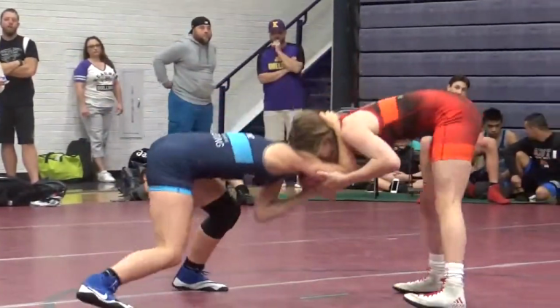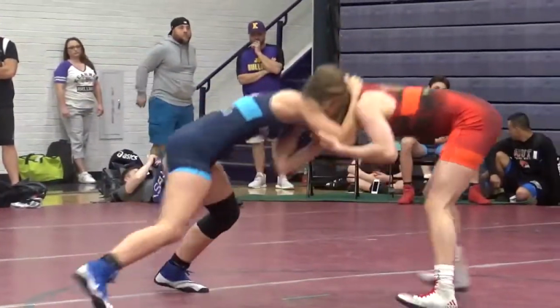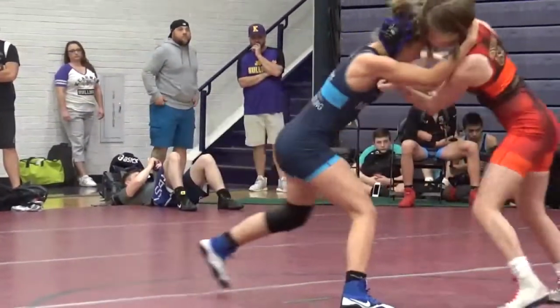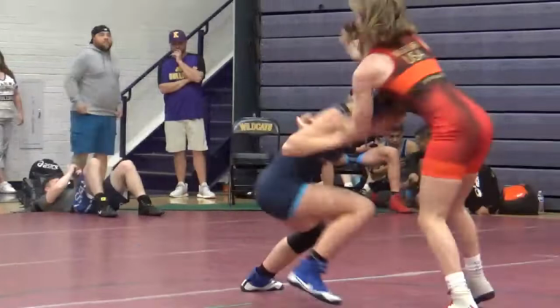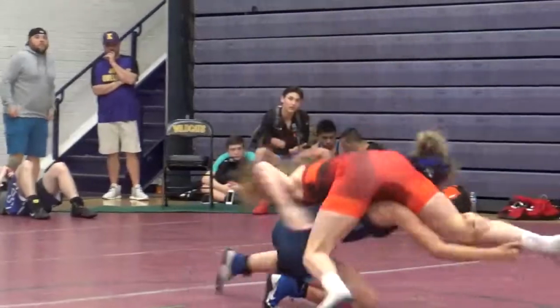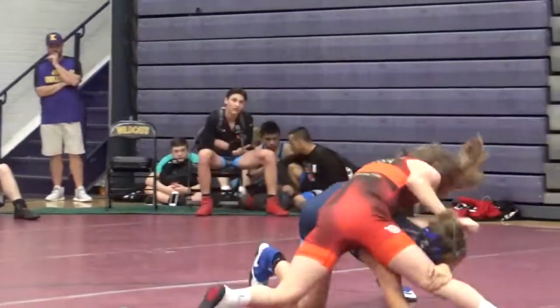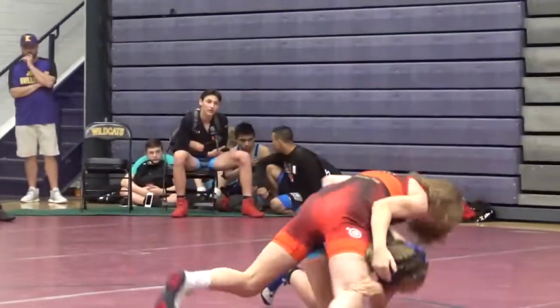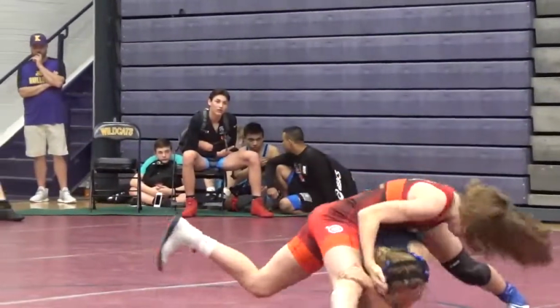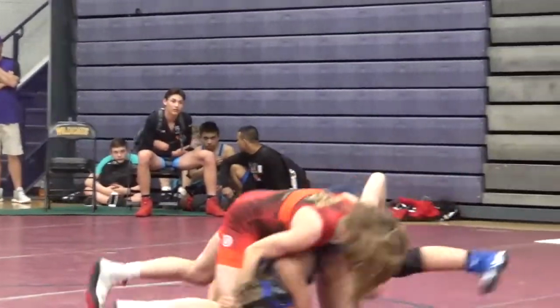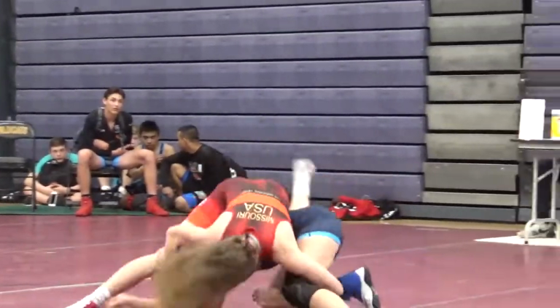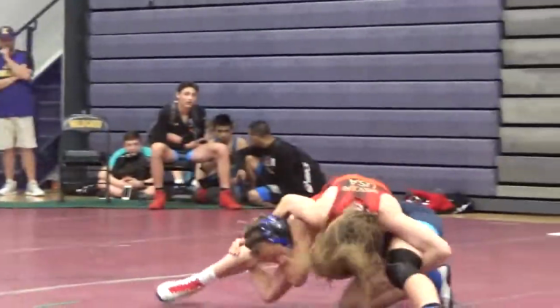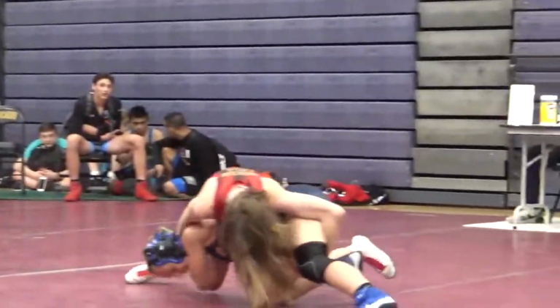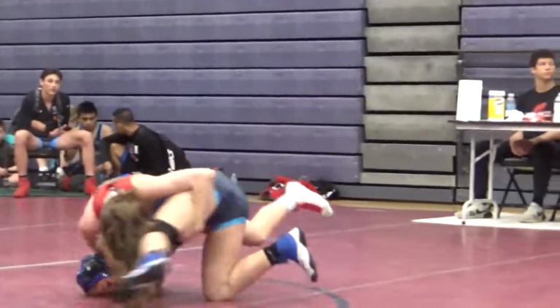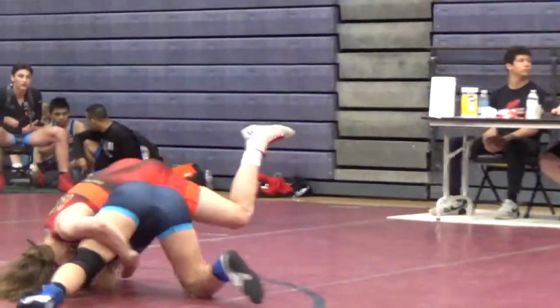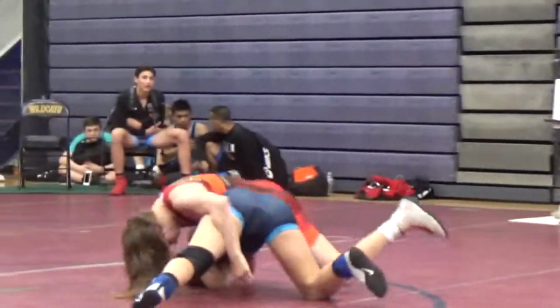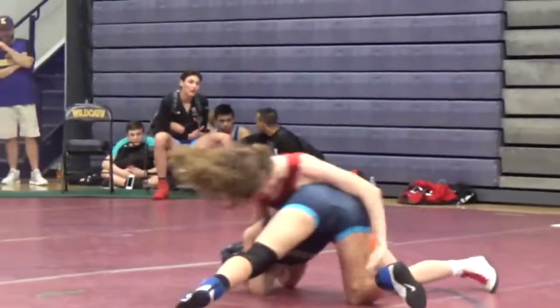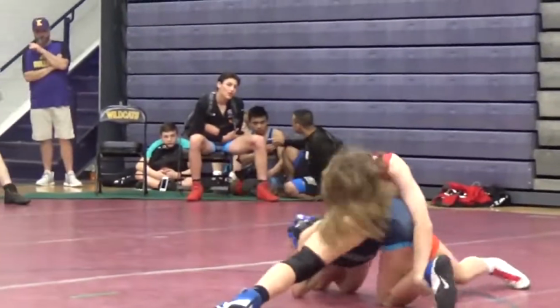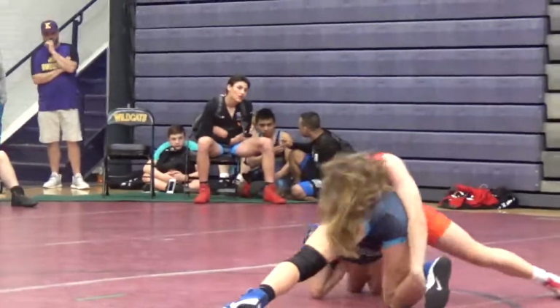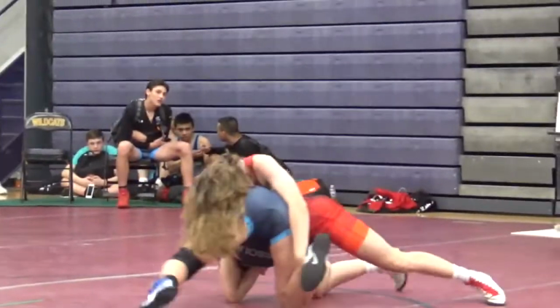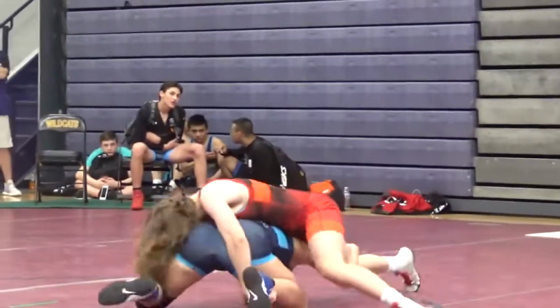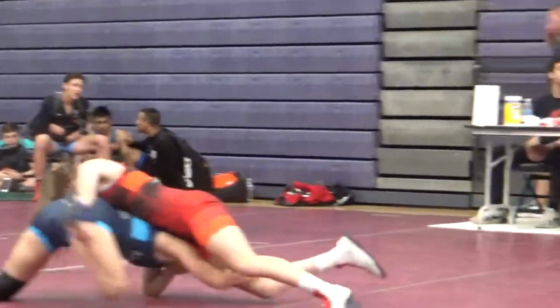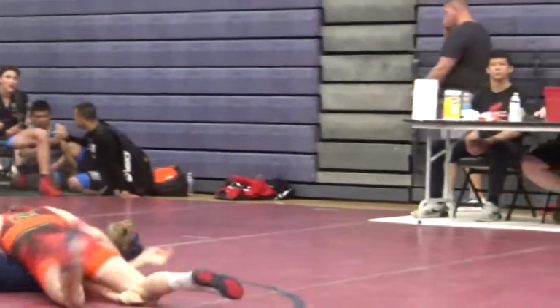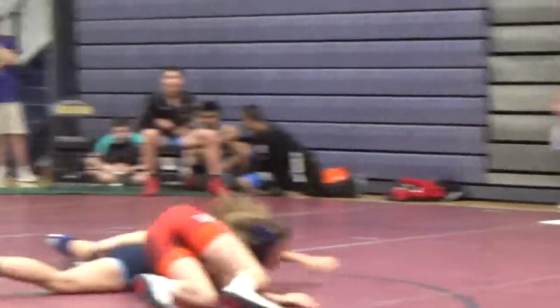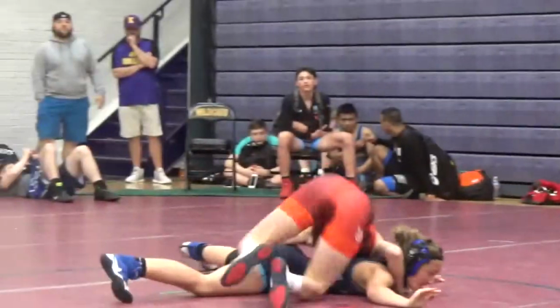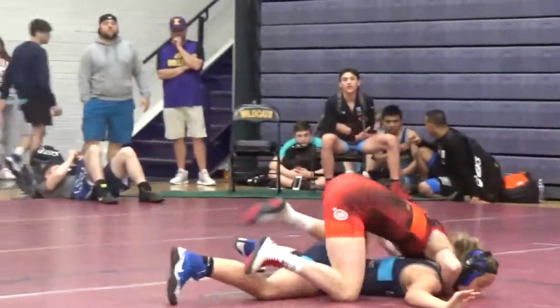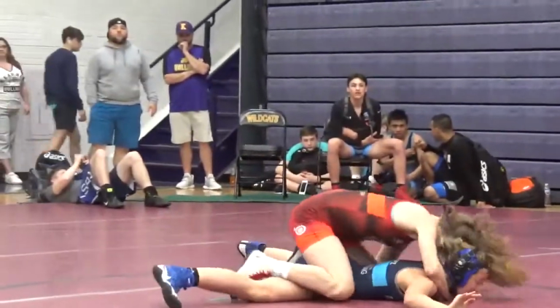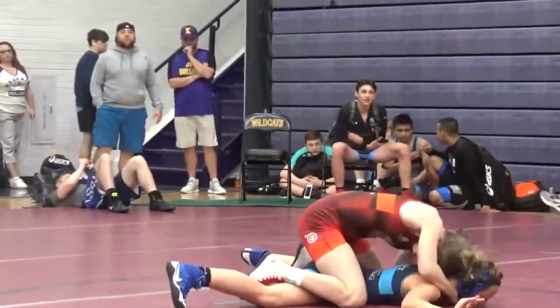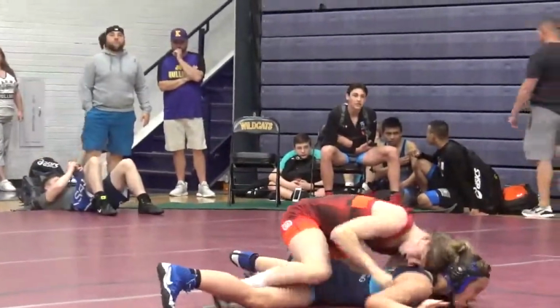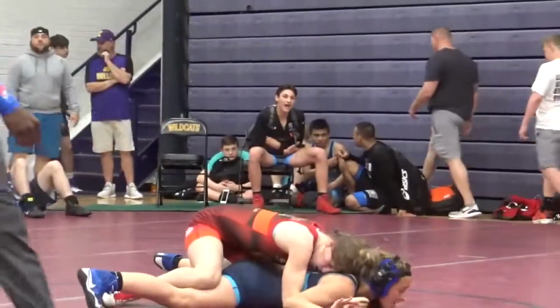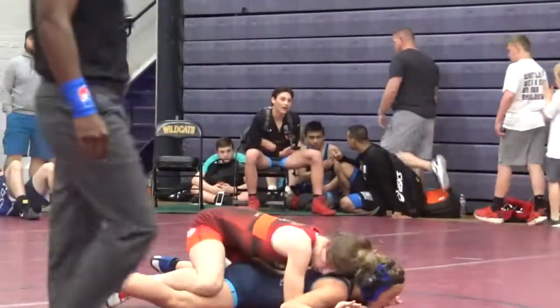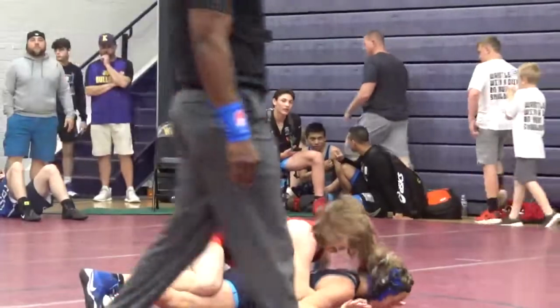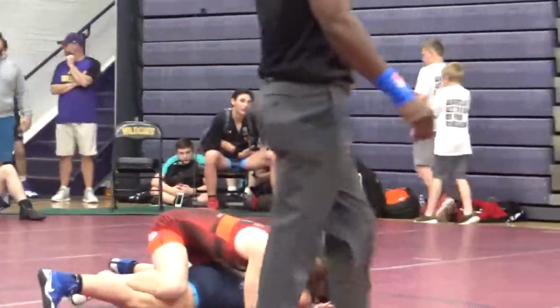She's trying to pull her down. Takes a shot — right-handed high crotch. Beachner gets to go behind. Takedown, 2-0.